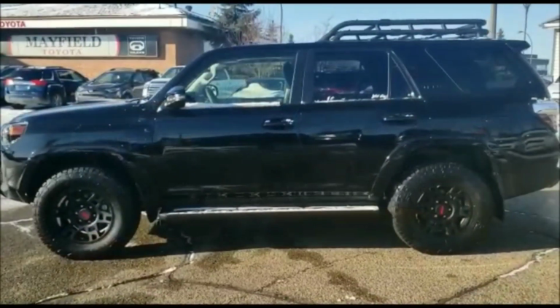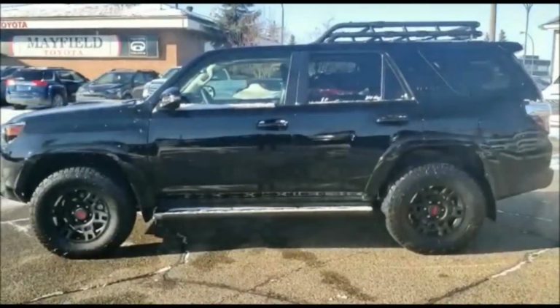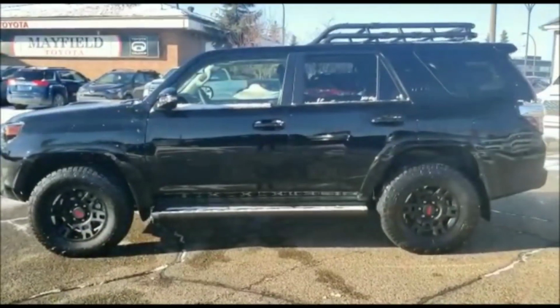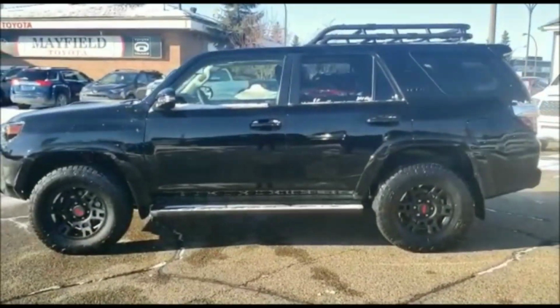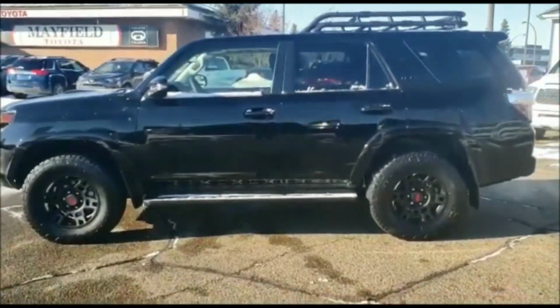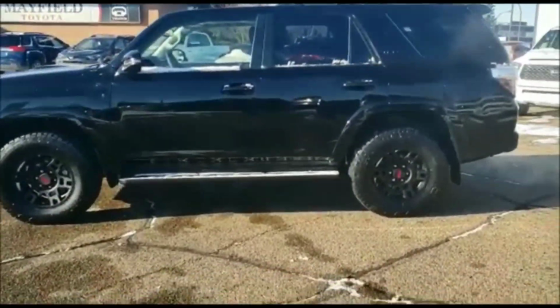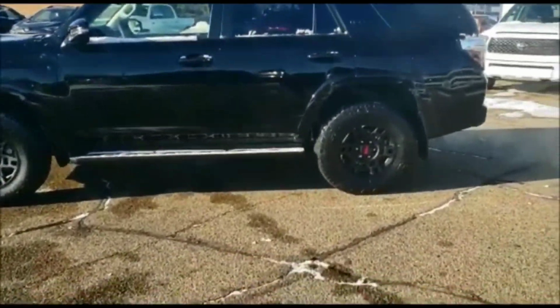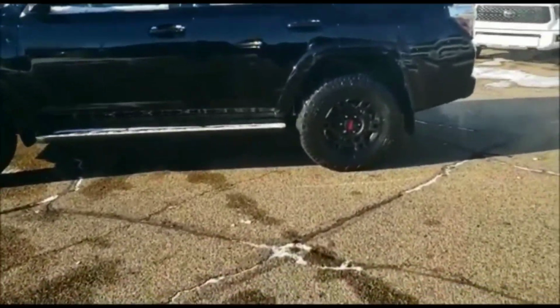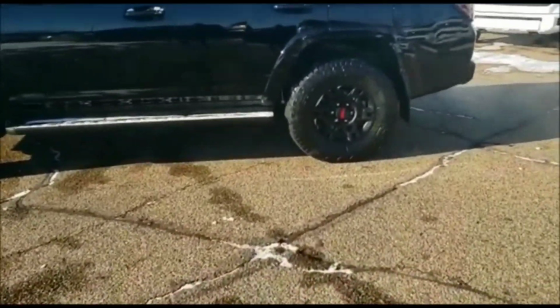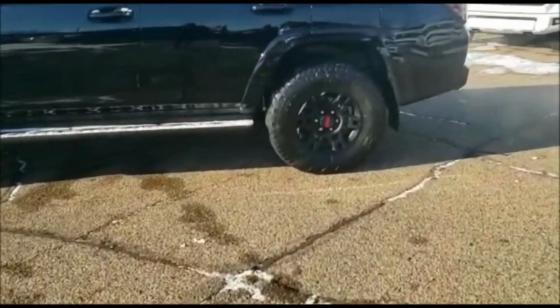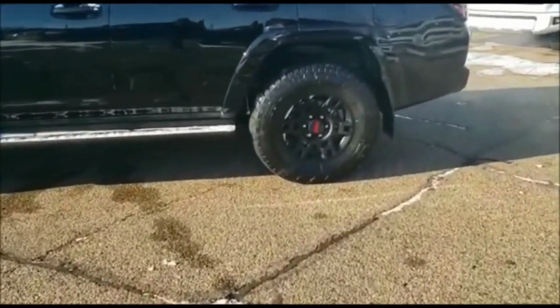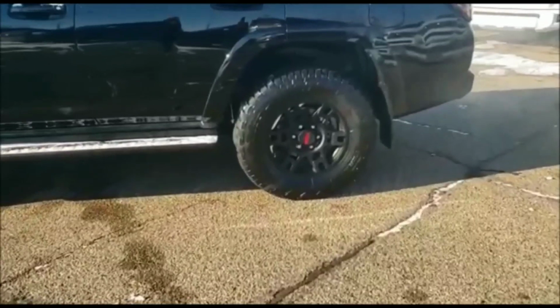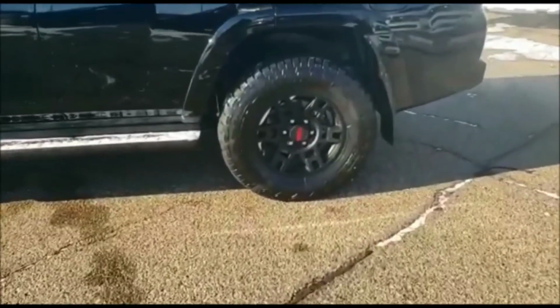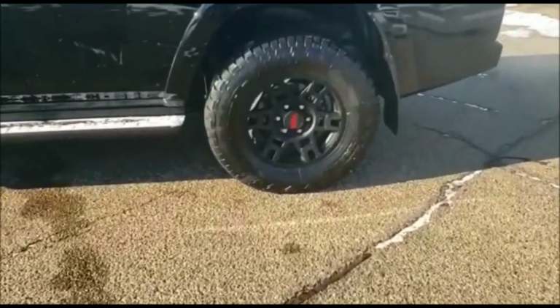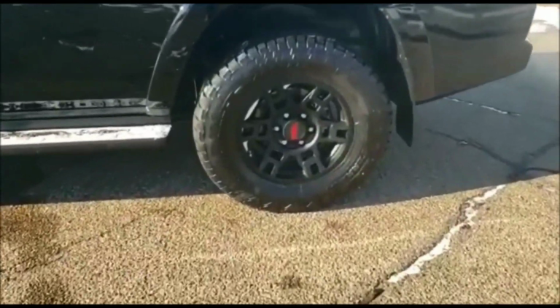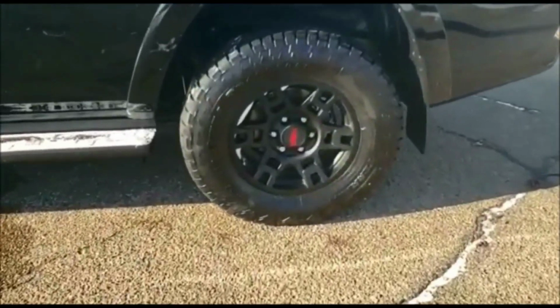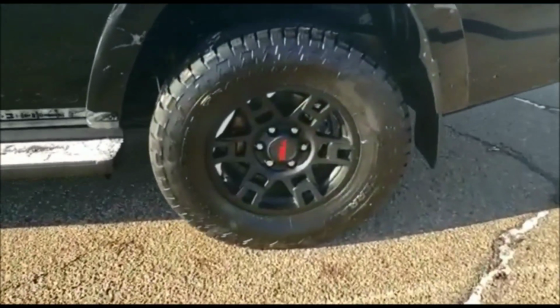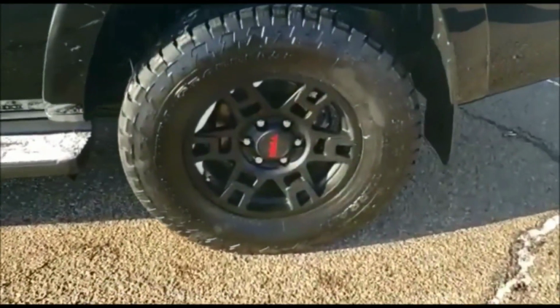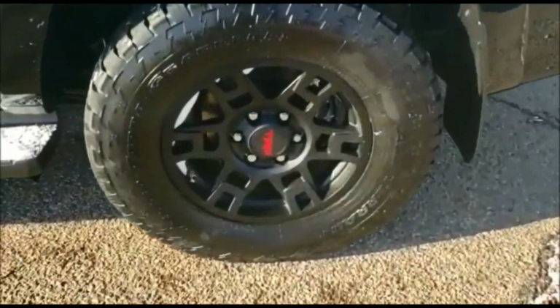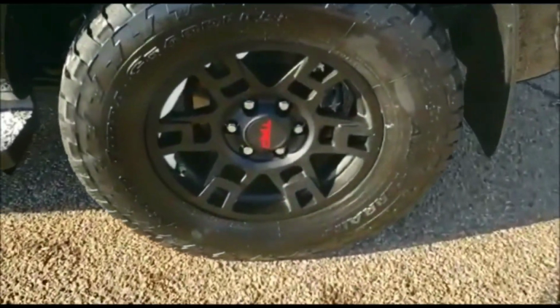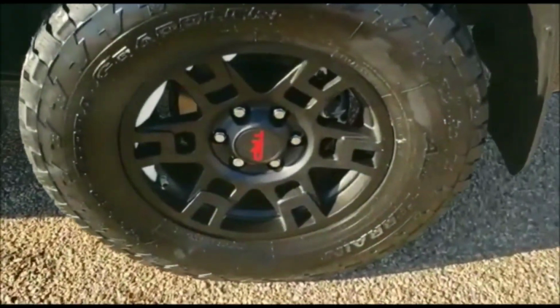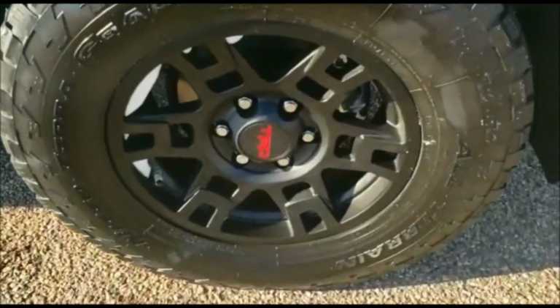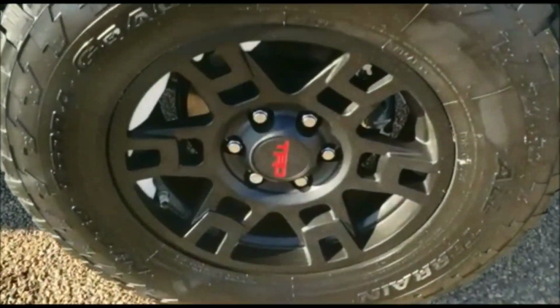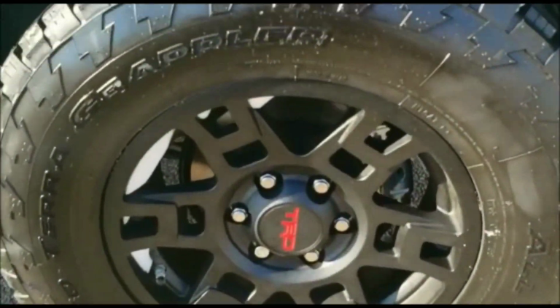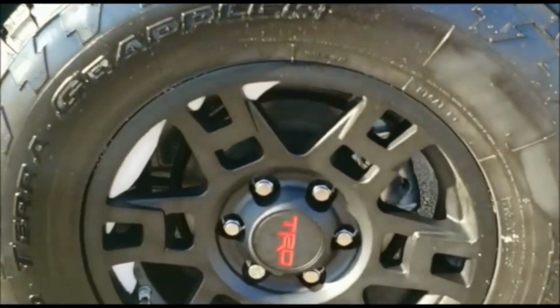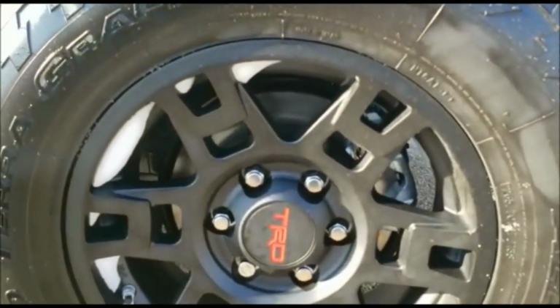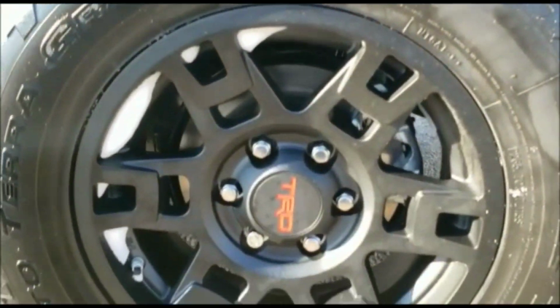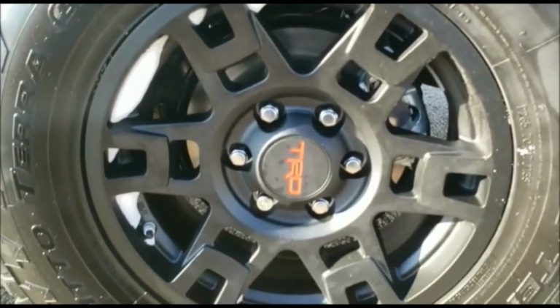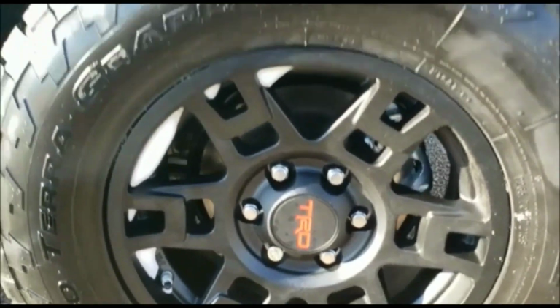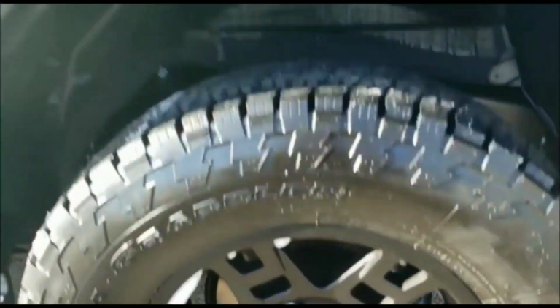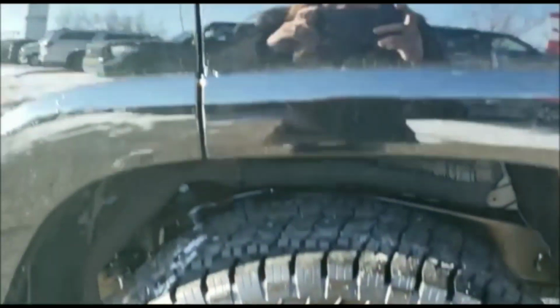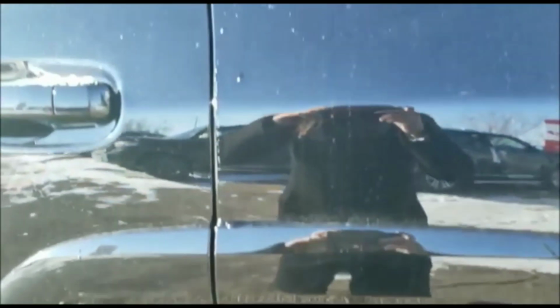Upon first inspection, the first thing you're going to notice is that wonderful aluminum matte black TRD wheel, as well as the TRD center cap — something that's unique to the TRD Pros.